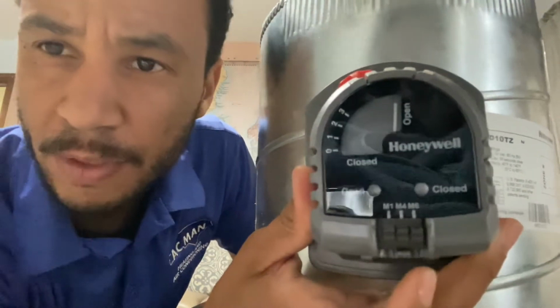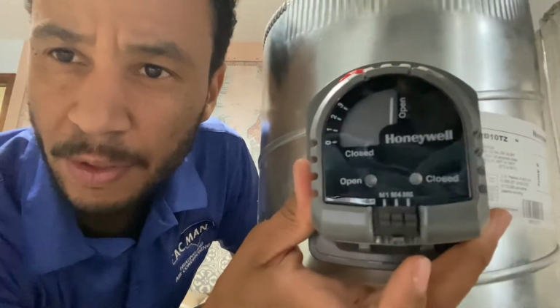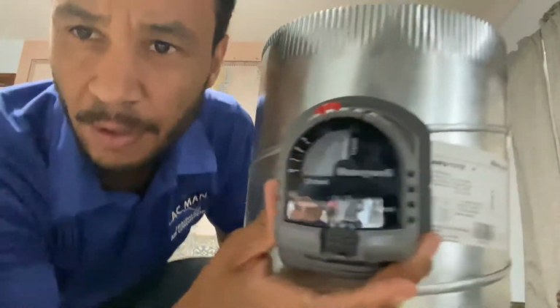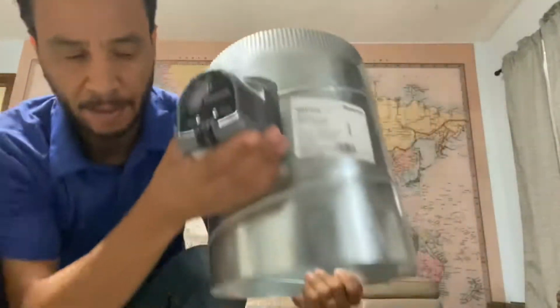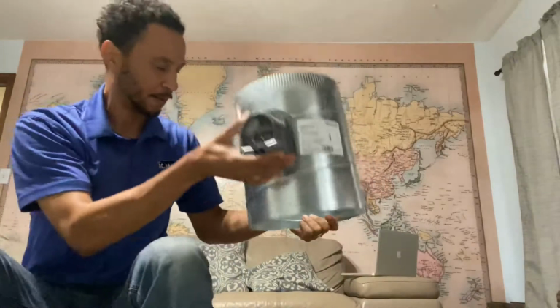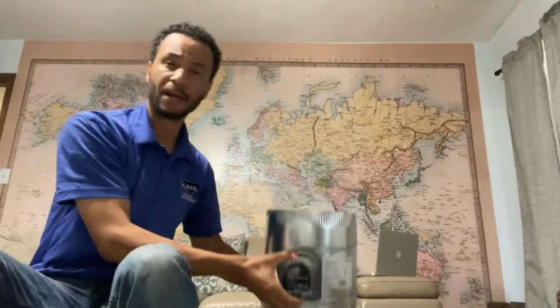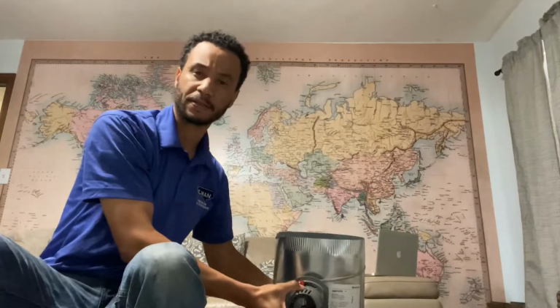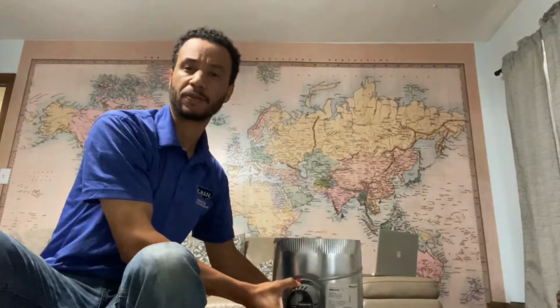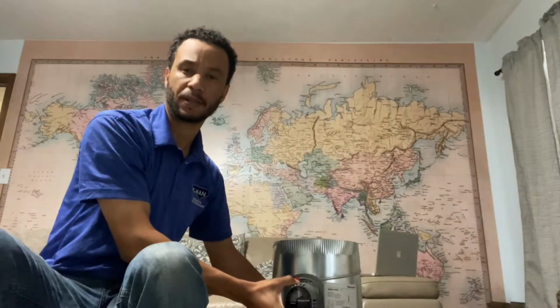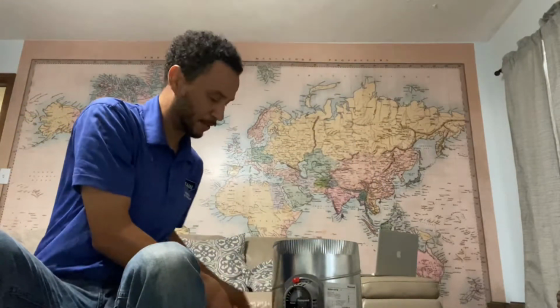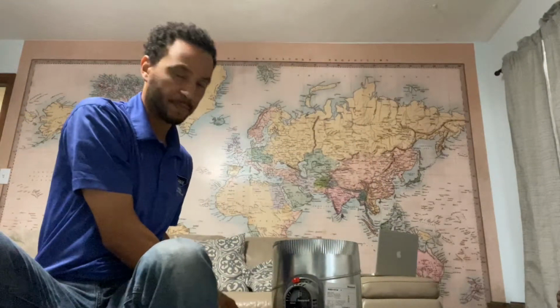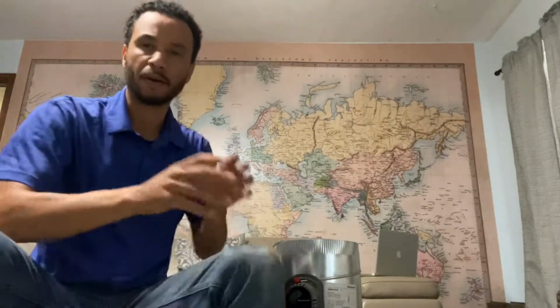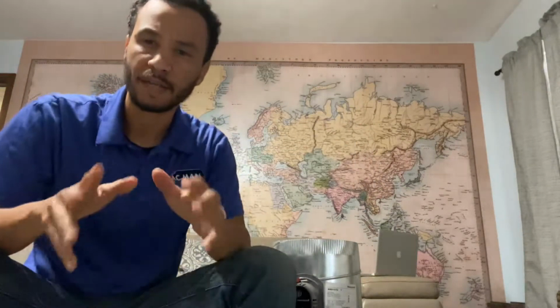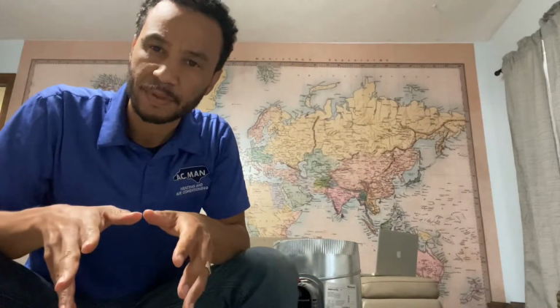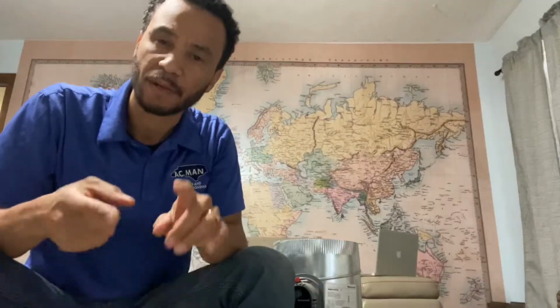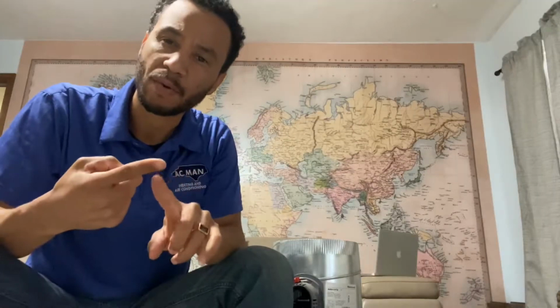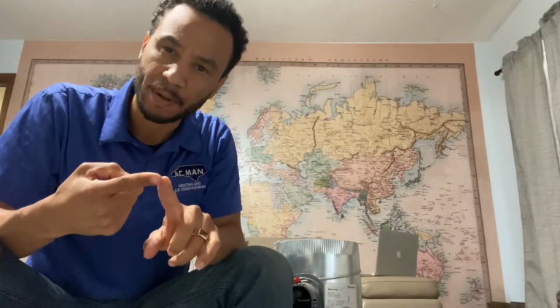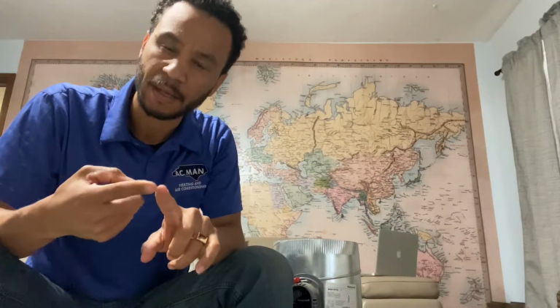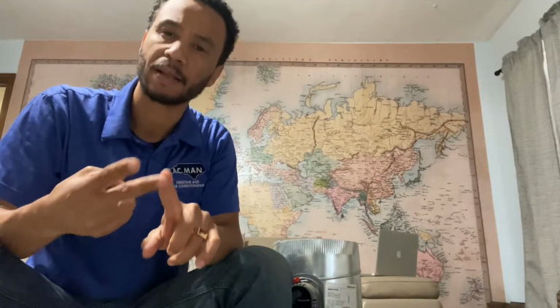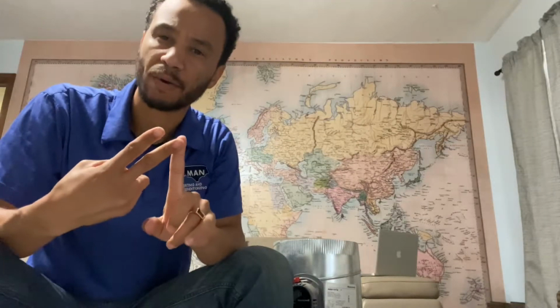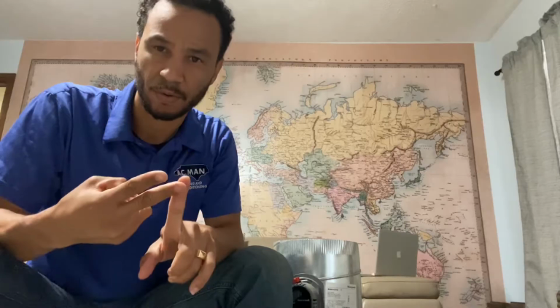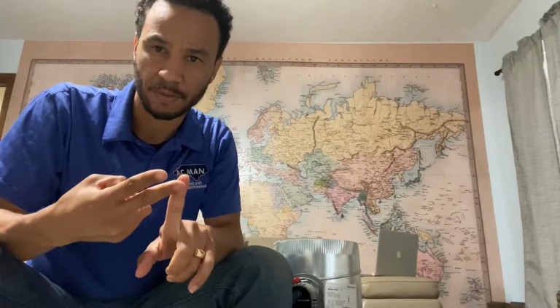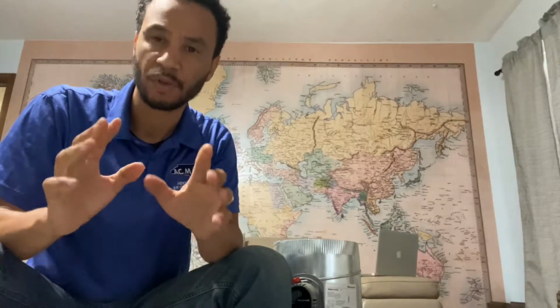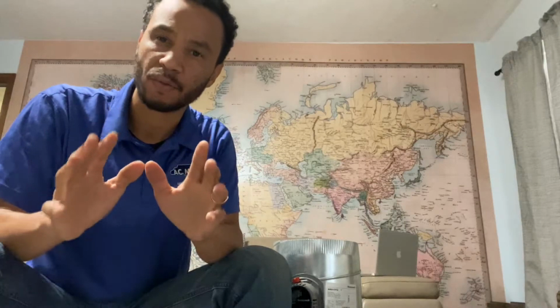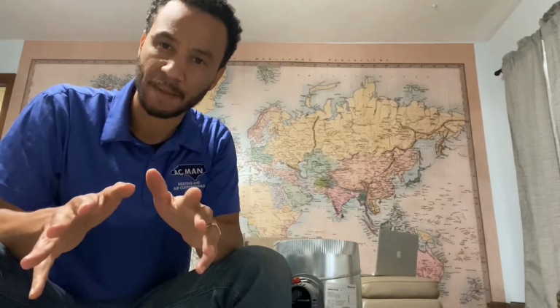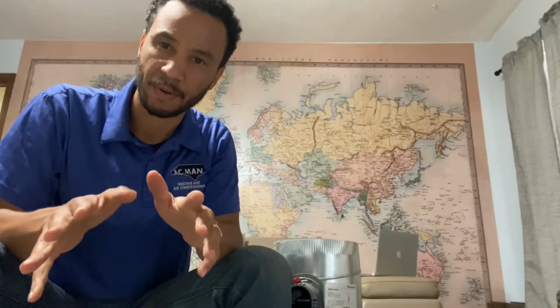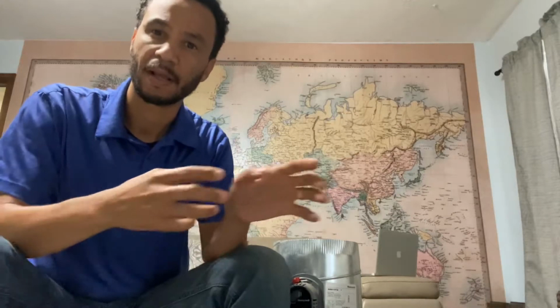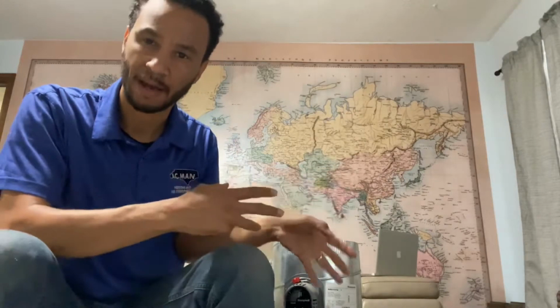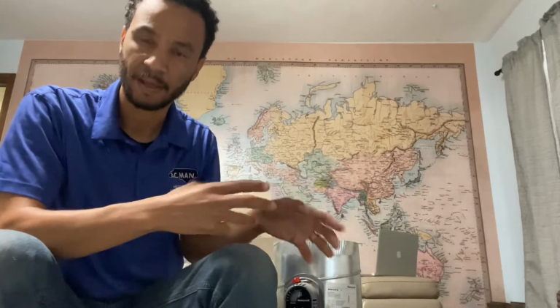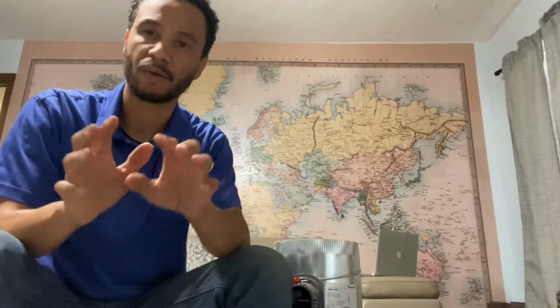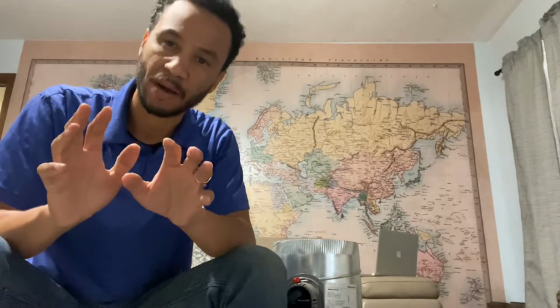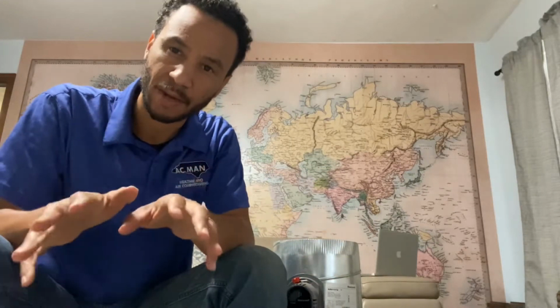So which one do you put it on? It depends. On dampers, there's power open and there's power closed. You need to know which damper you have in order to wire it correctly.